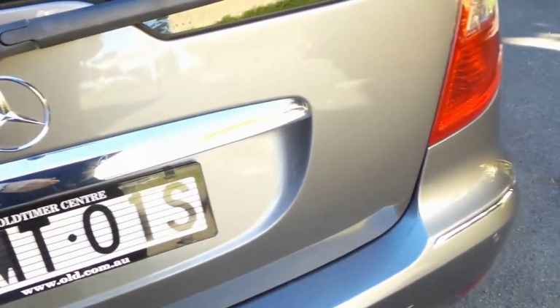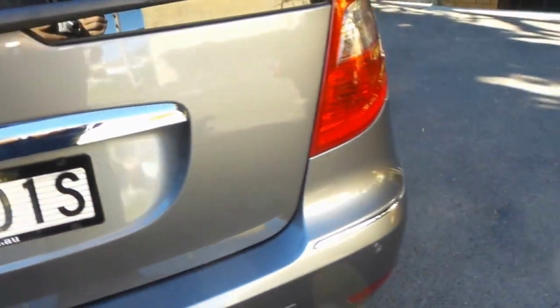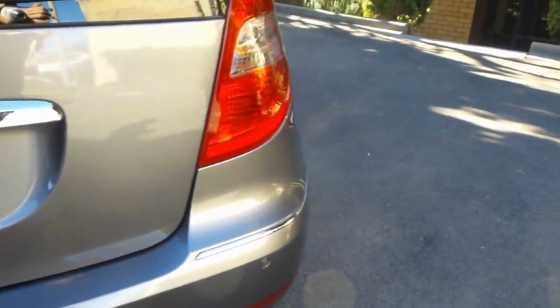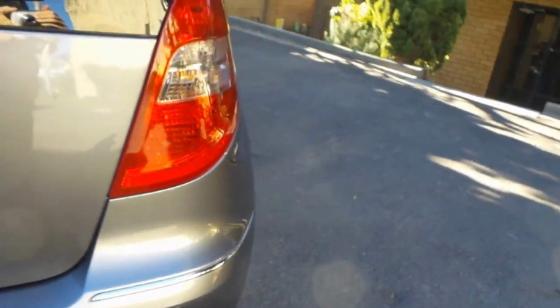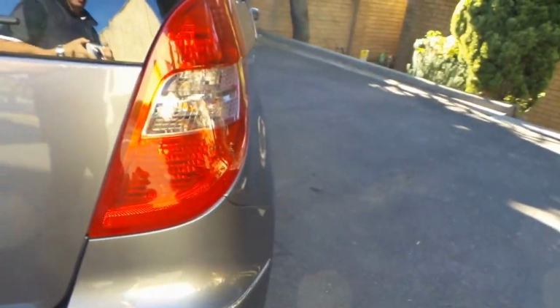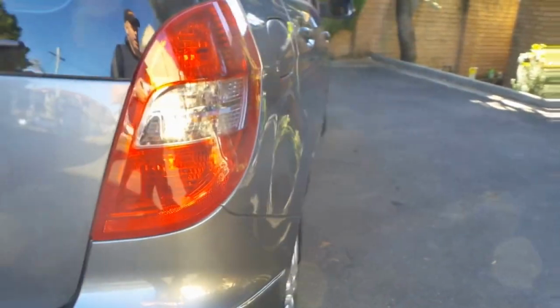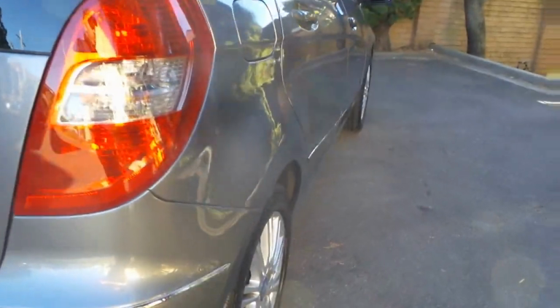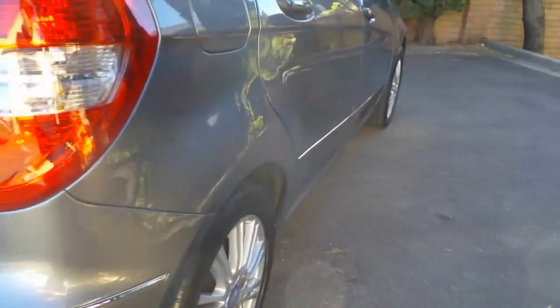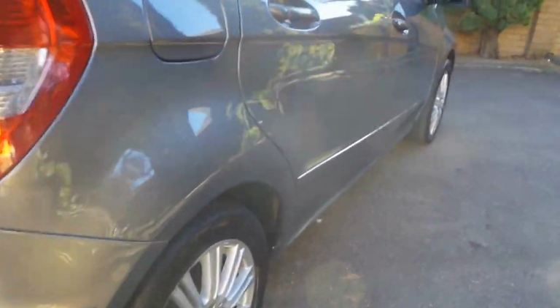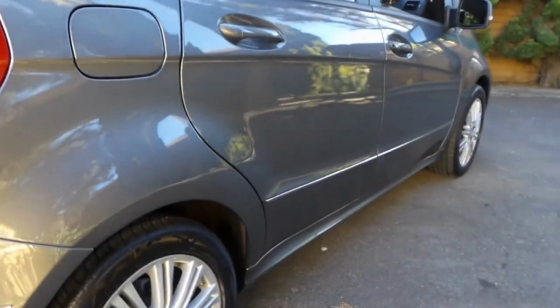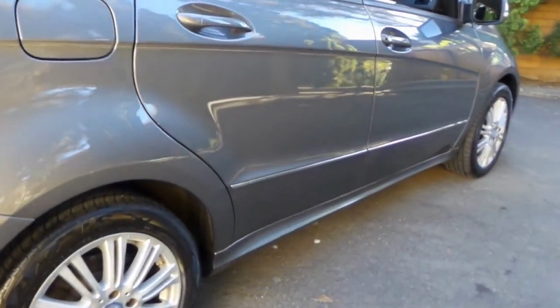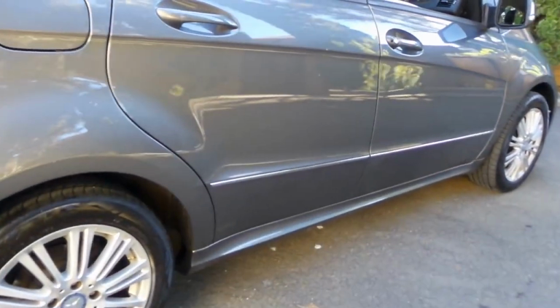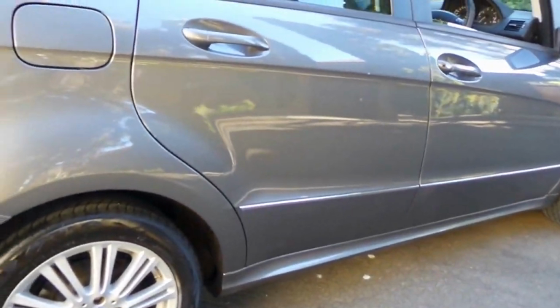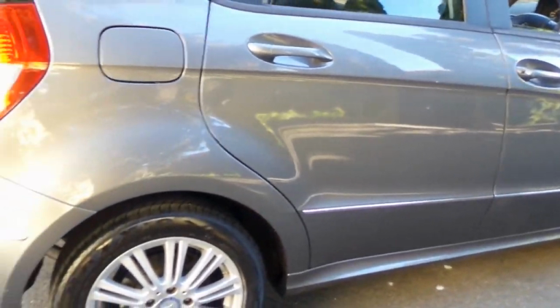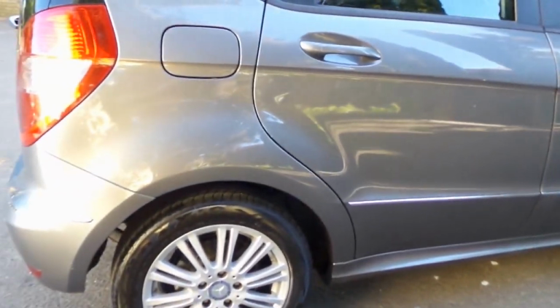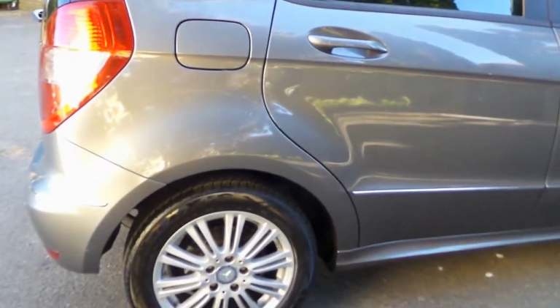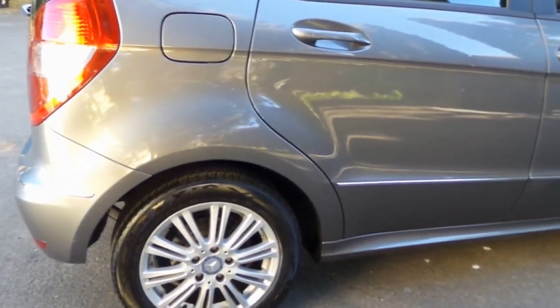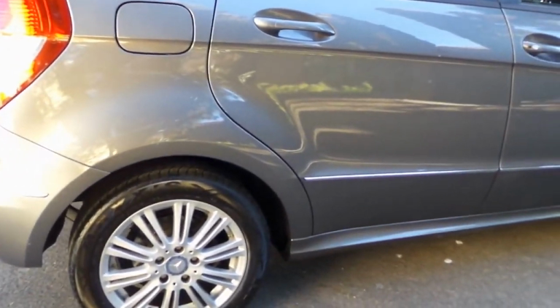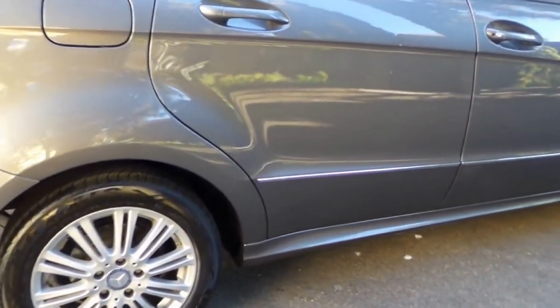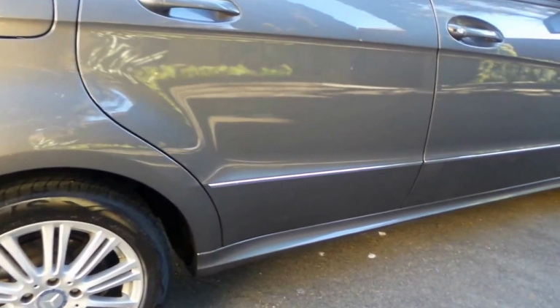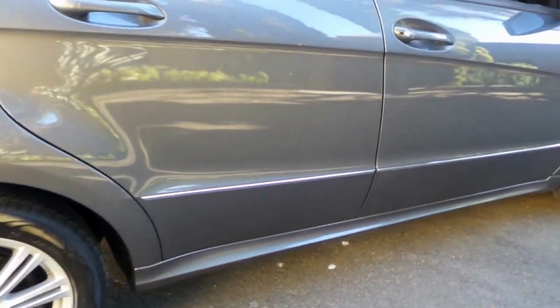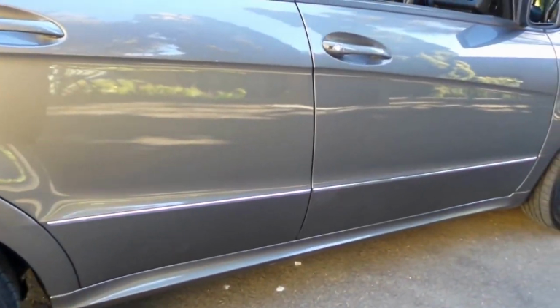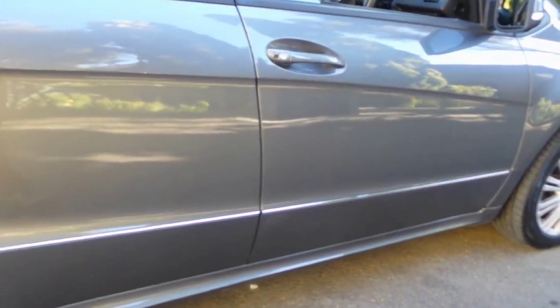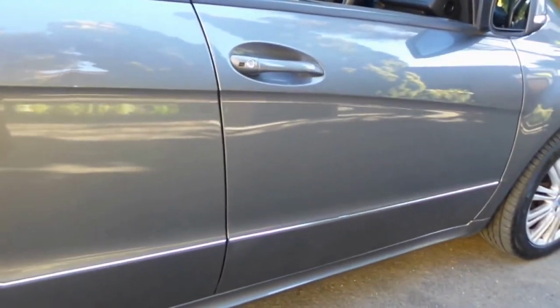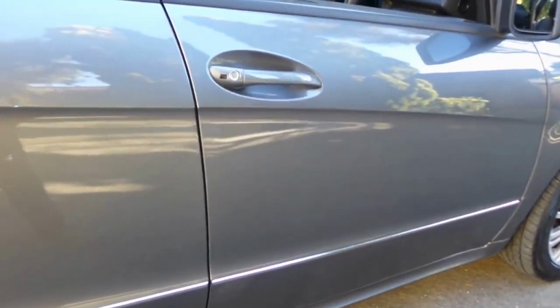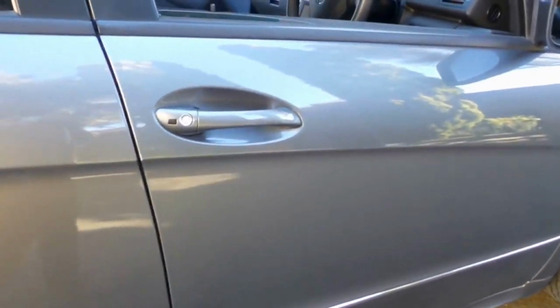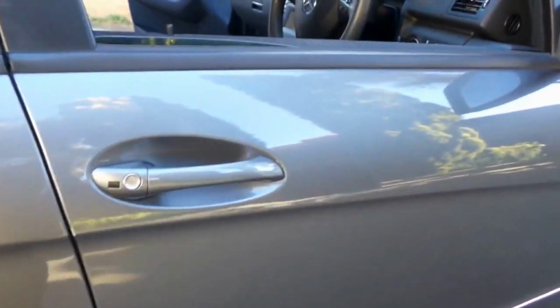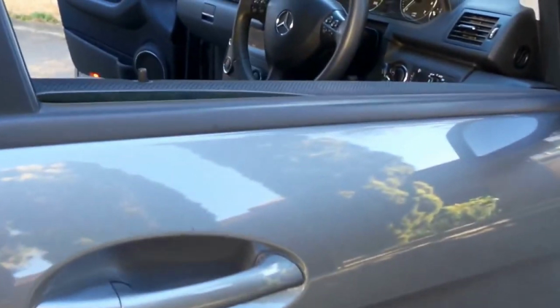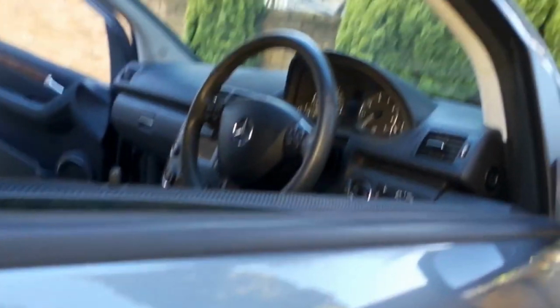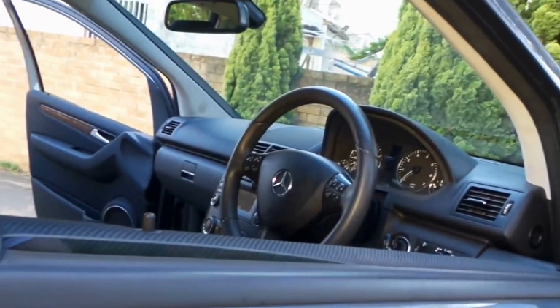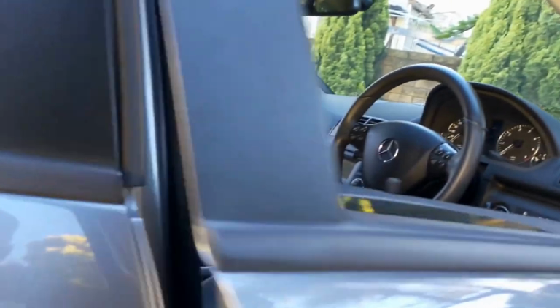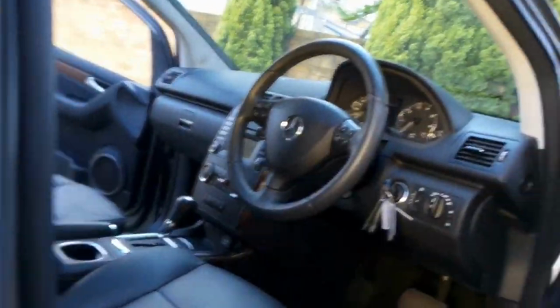We think the paintwork is all original — we've done a car history report, and you can get an independent inspection from a gentleman on our website if you like. There are a couple of little marks on the body, but with this car it's all about the asking price and the condition of the interior.